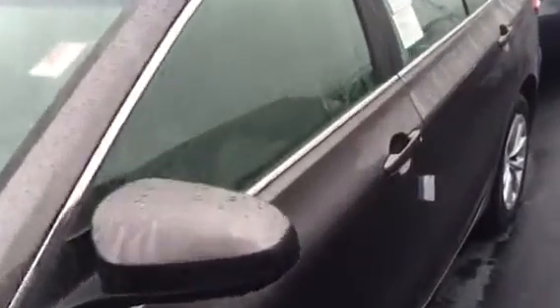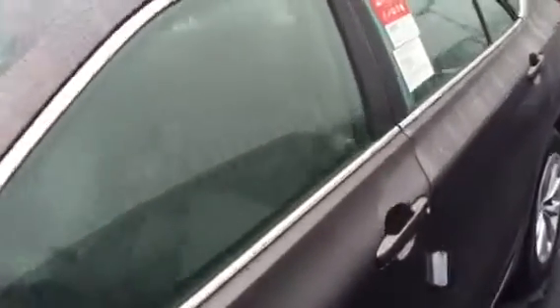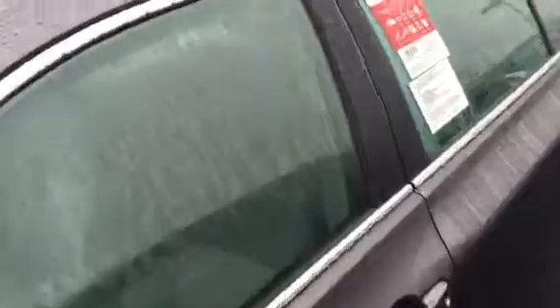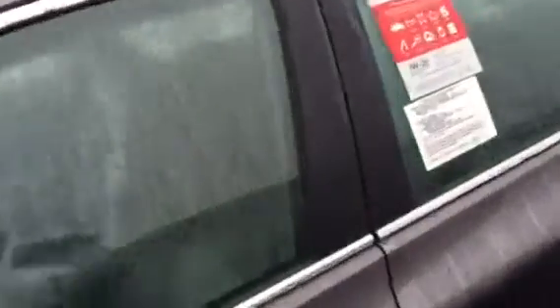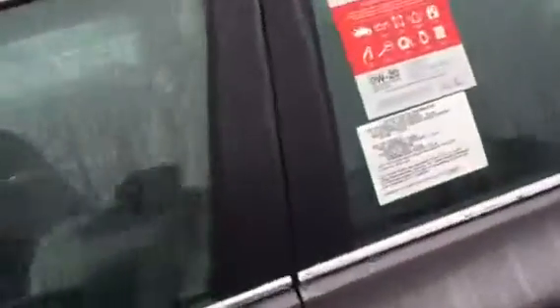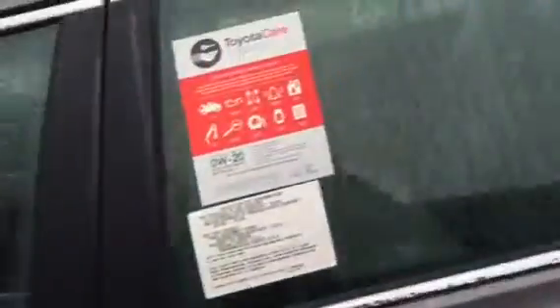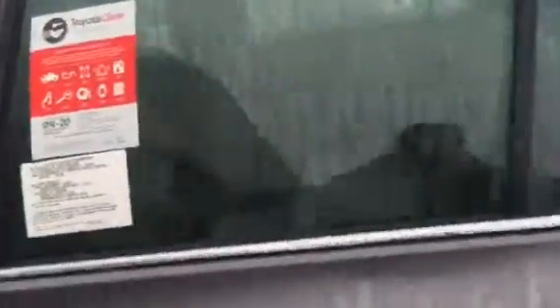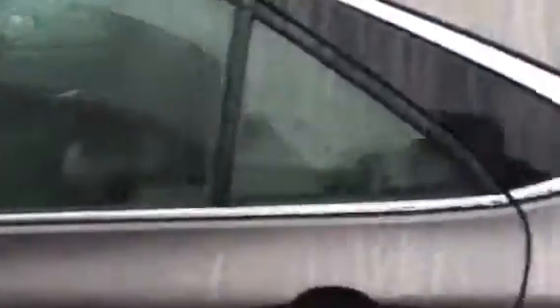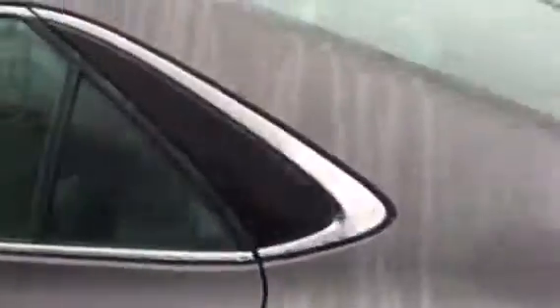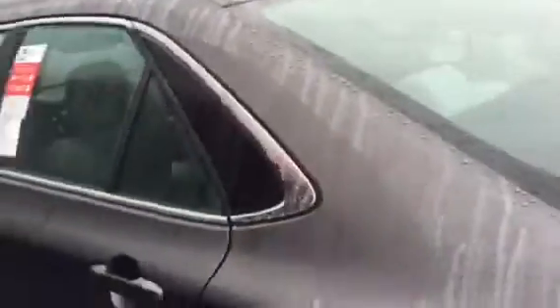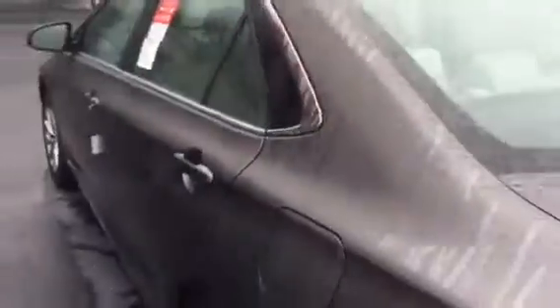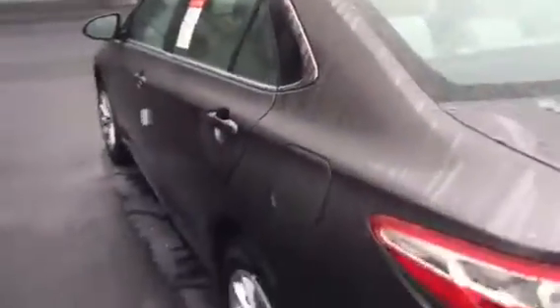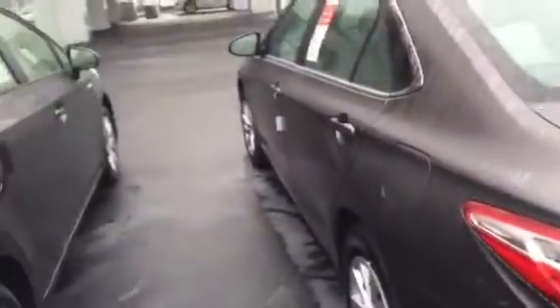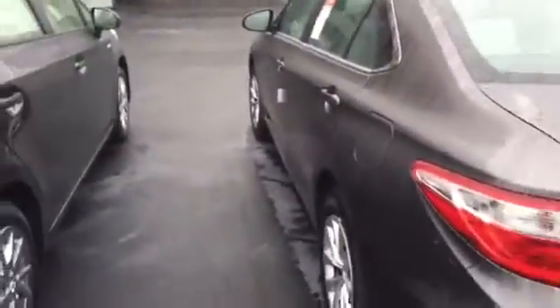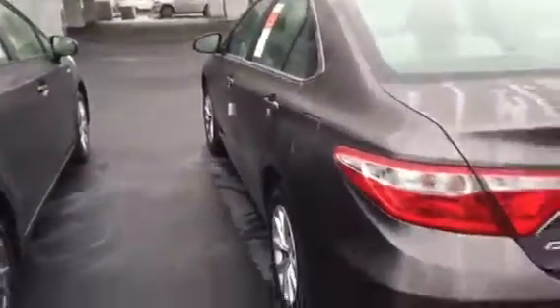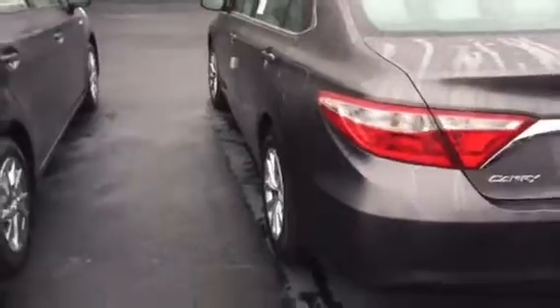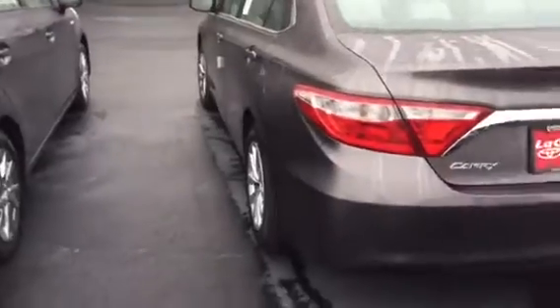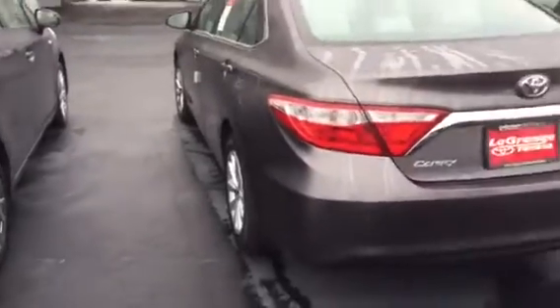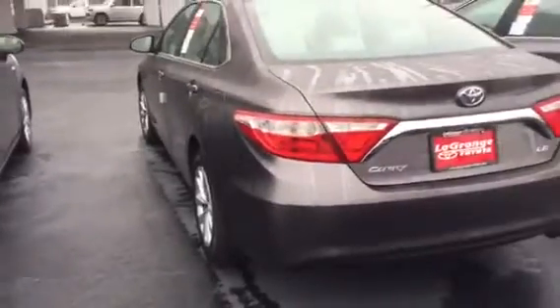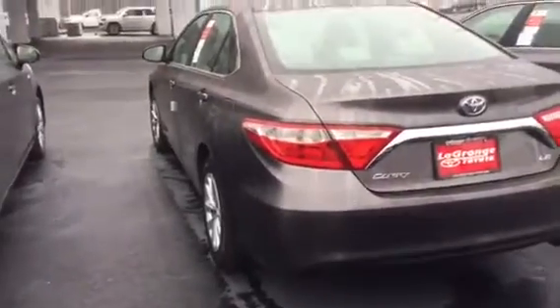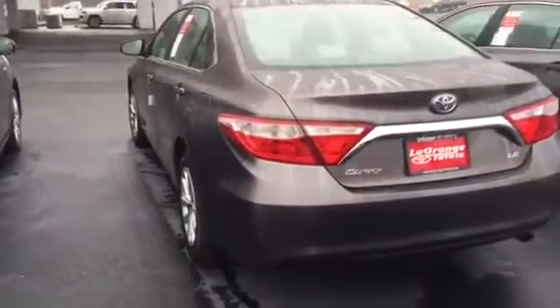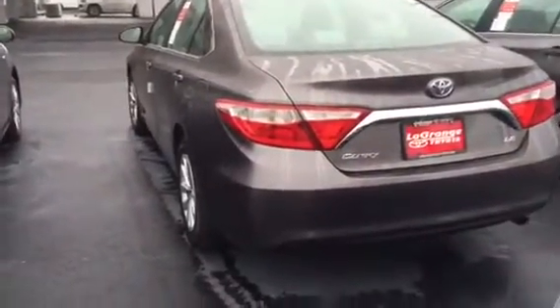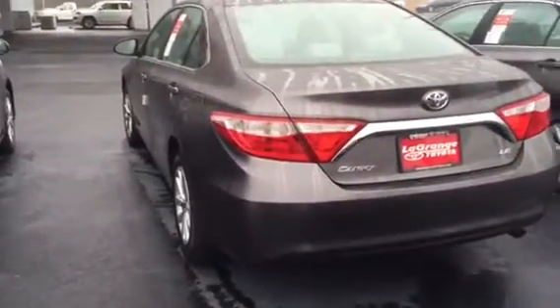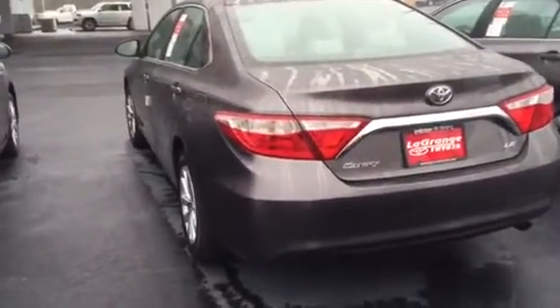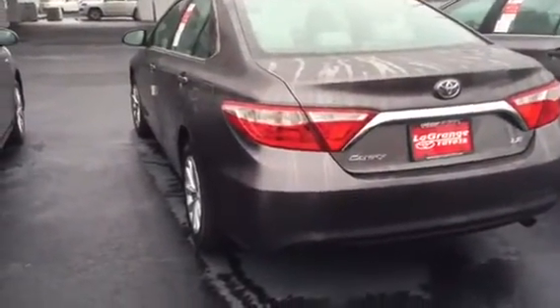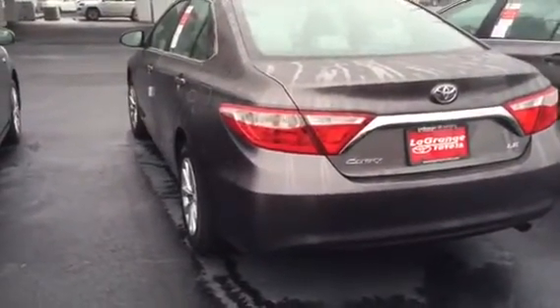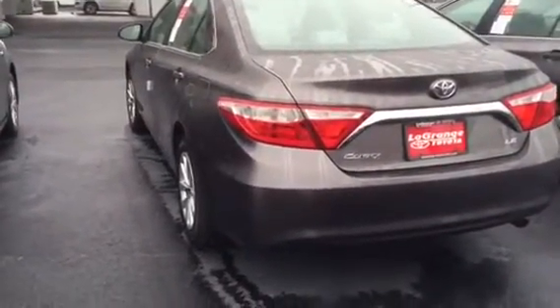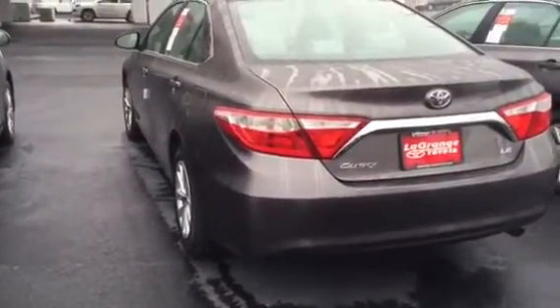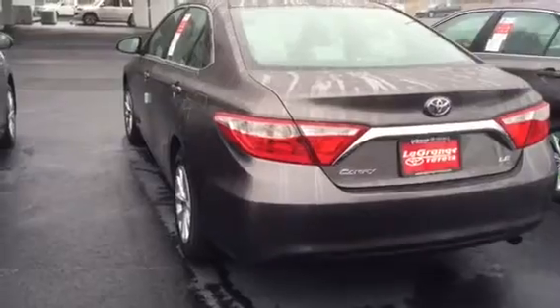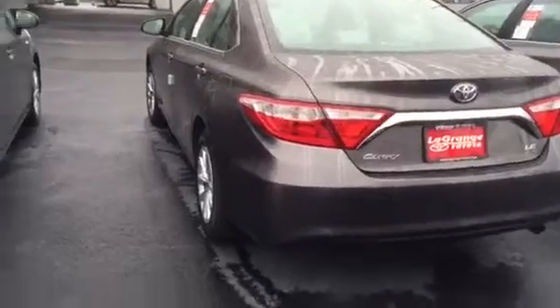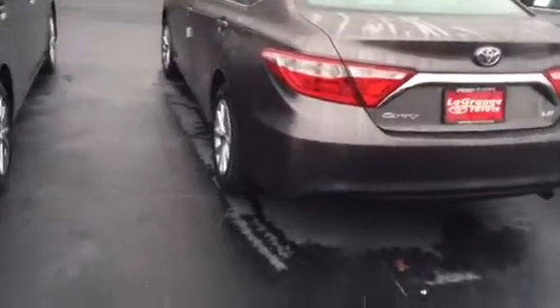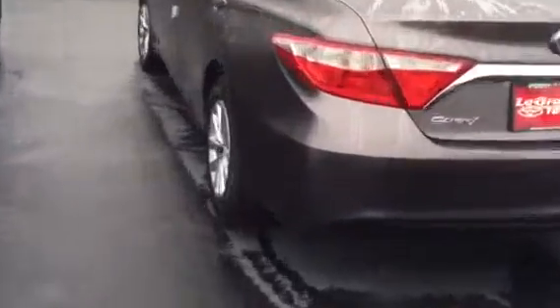With all of the new Toyotas right now, you're getting two years, 25,000 mile complimentary maintenance with roadside assistance. This vehicle actually has three years, 35,000 miles — plus you get tires for life.